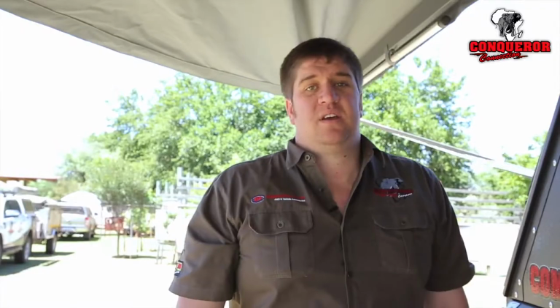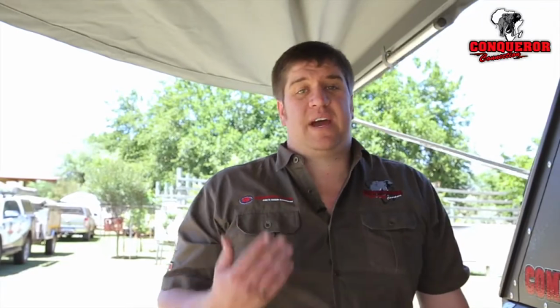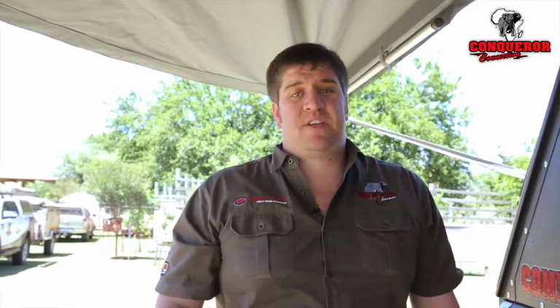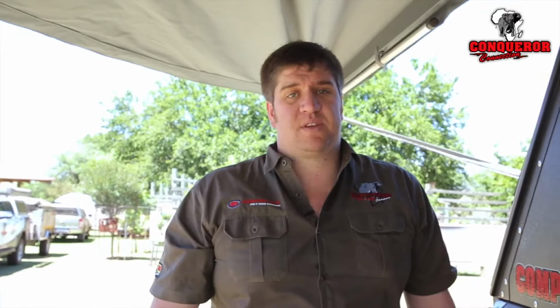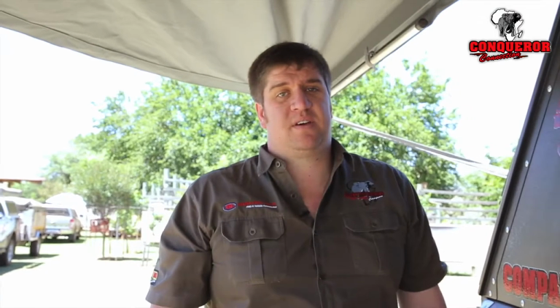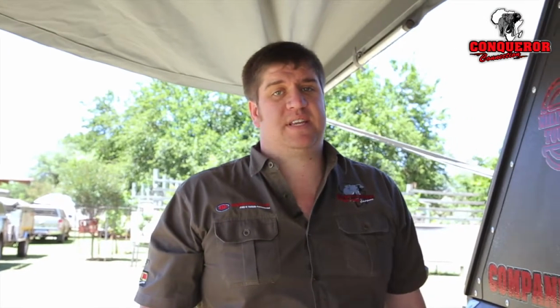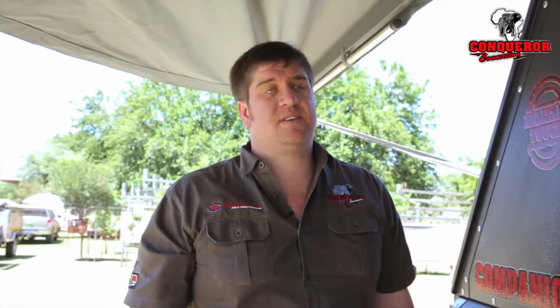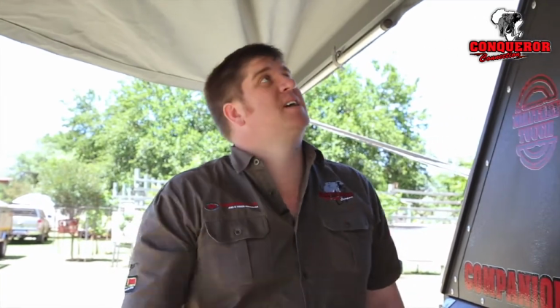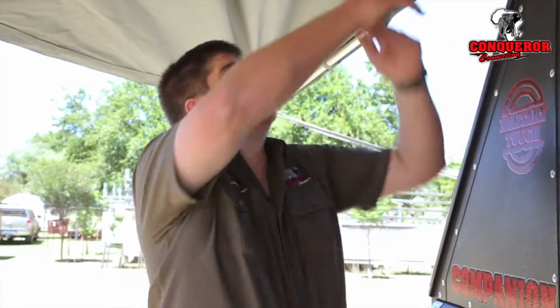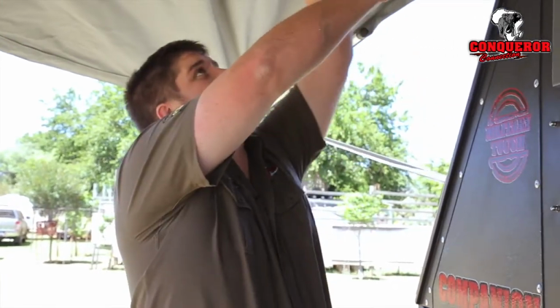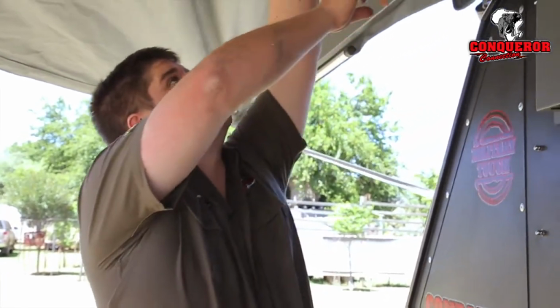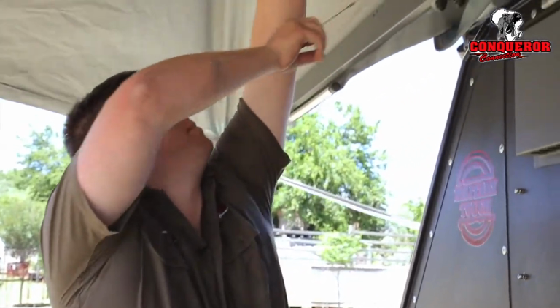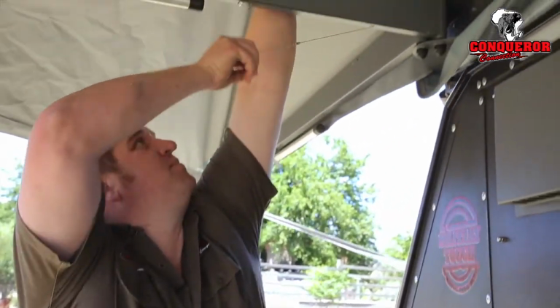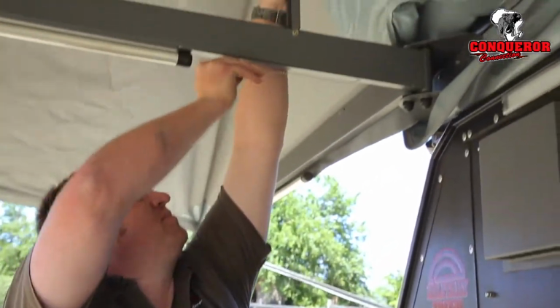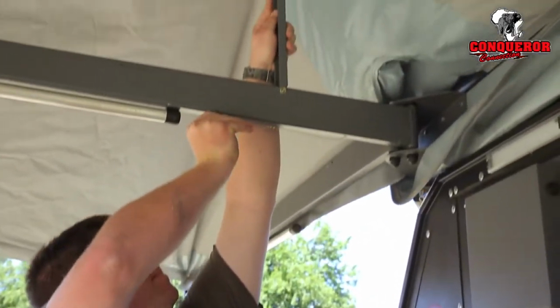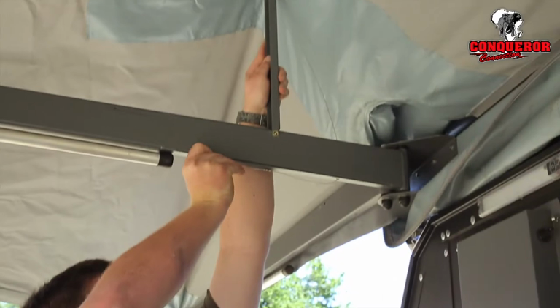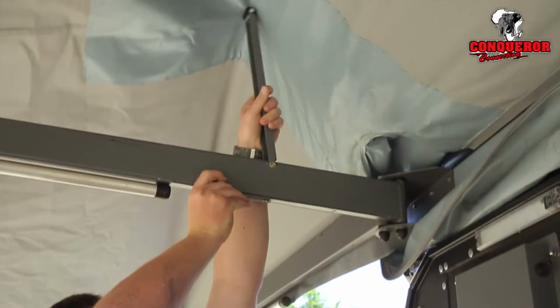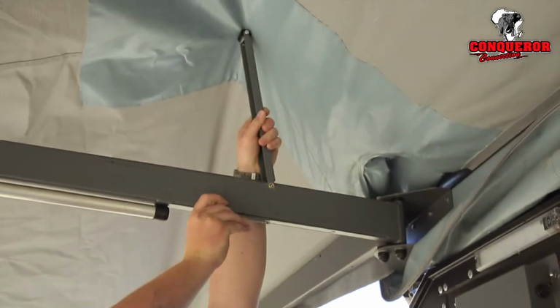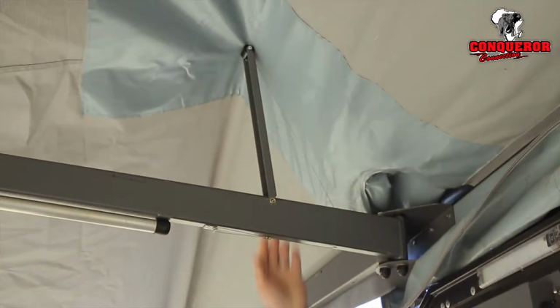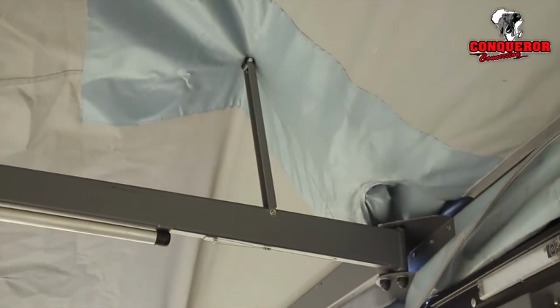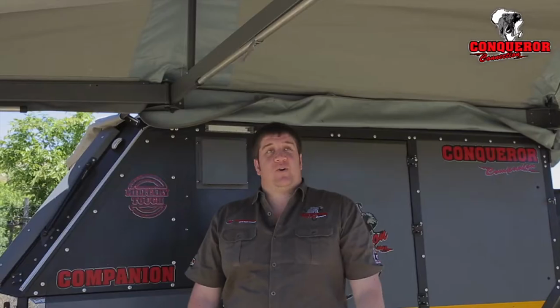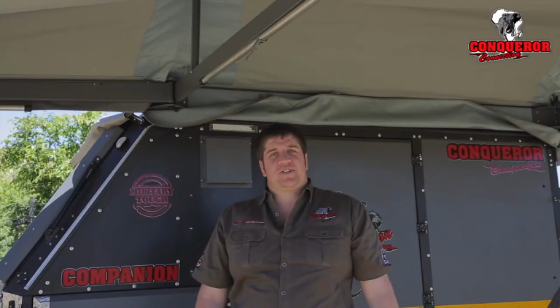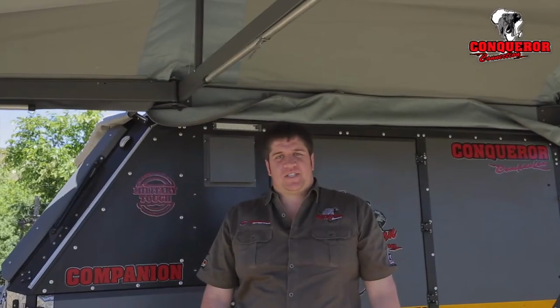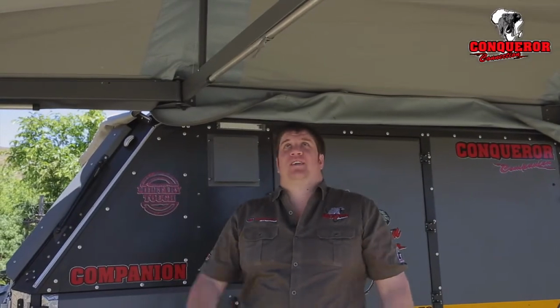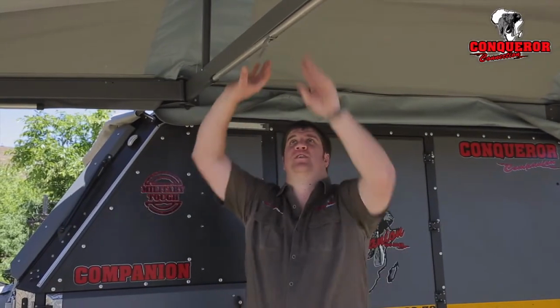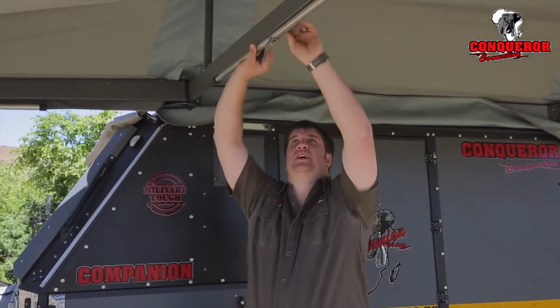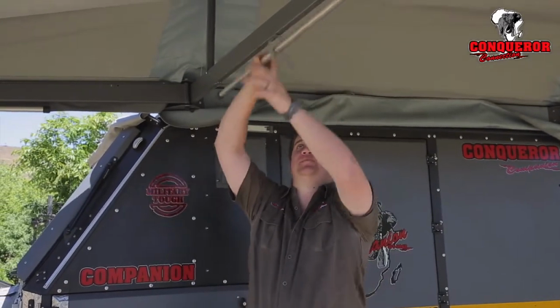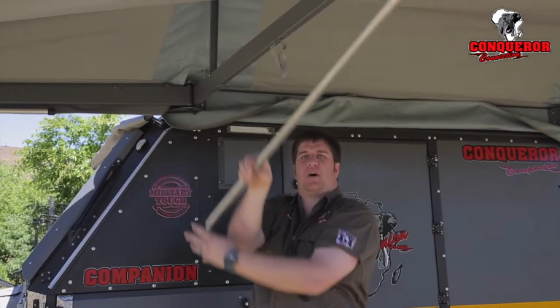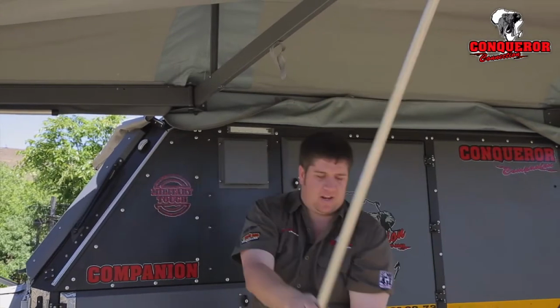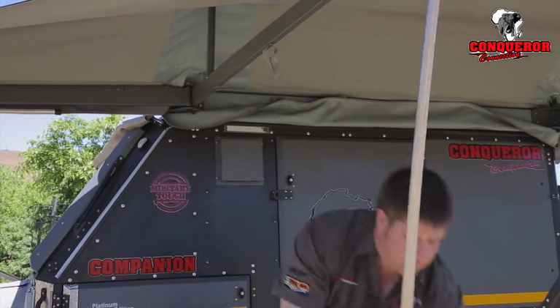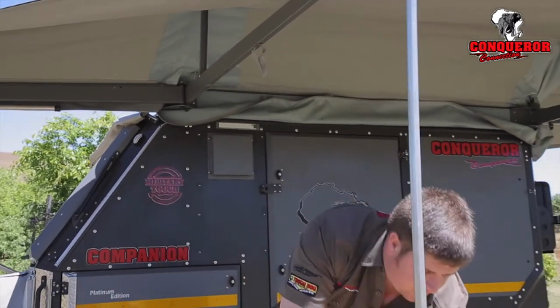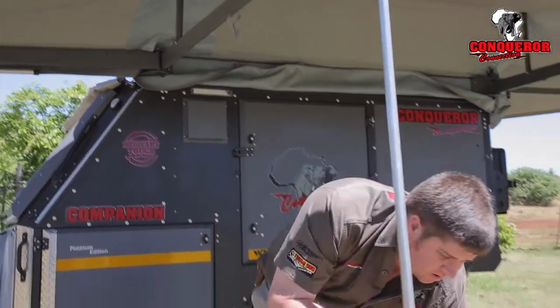To create a pitch for water flow there is an easy-to-set-up flip-up arm. The awning also comes standard with an adjustable drop-down leg on each arm.